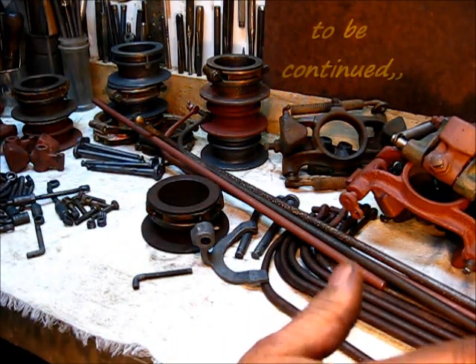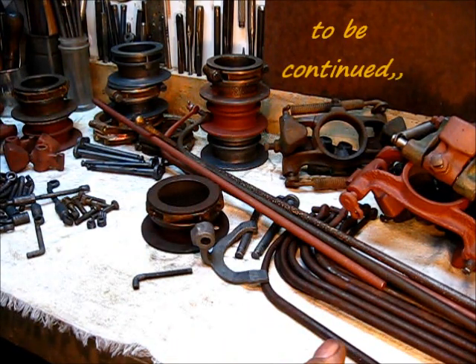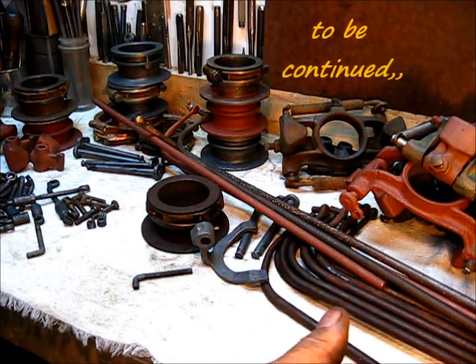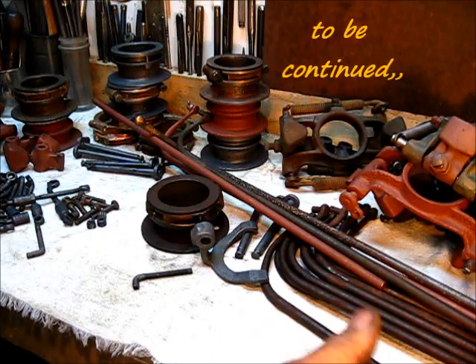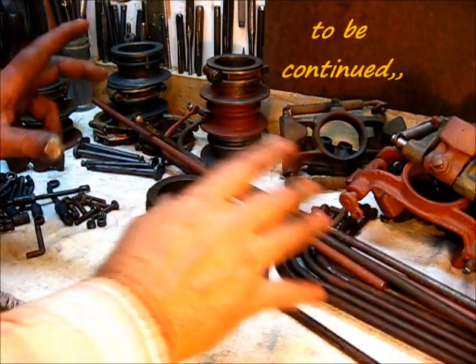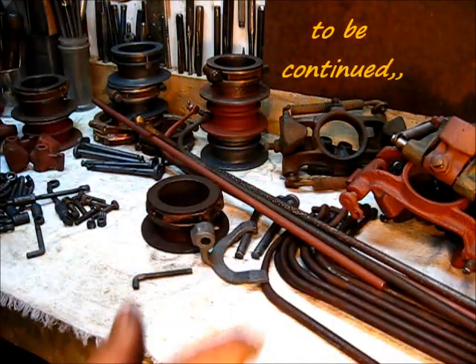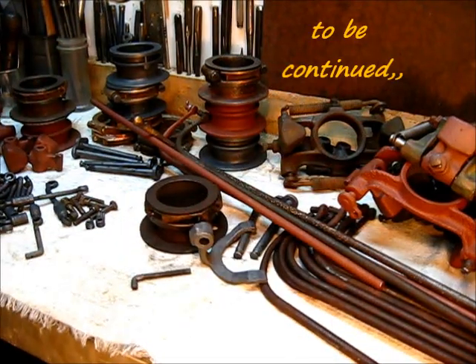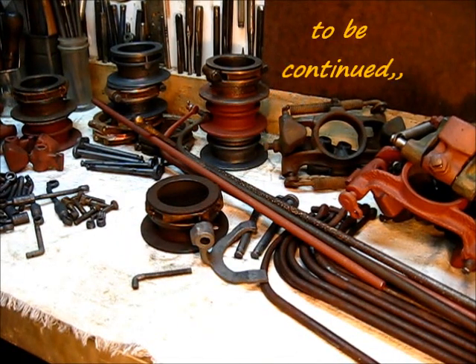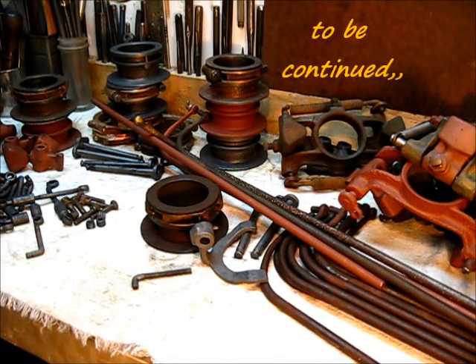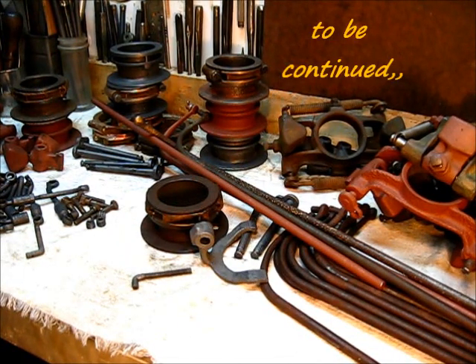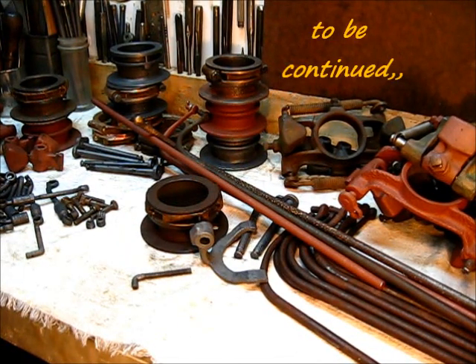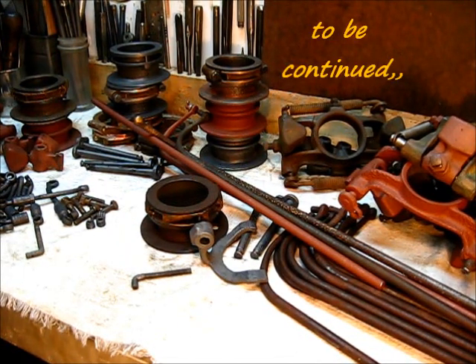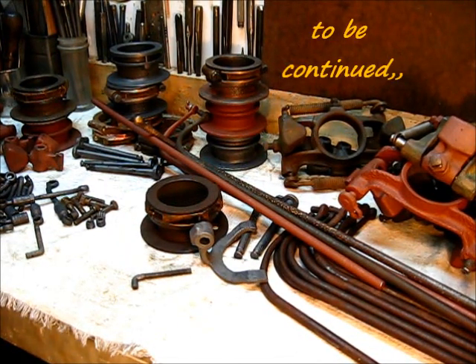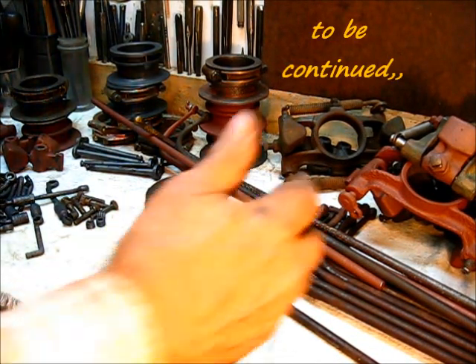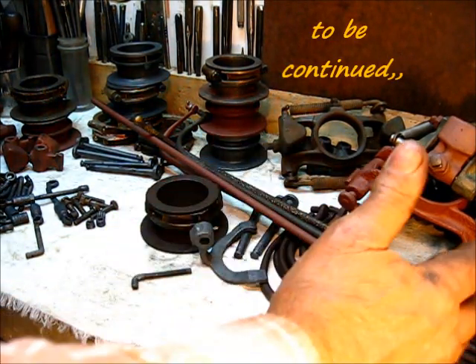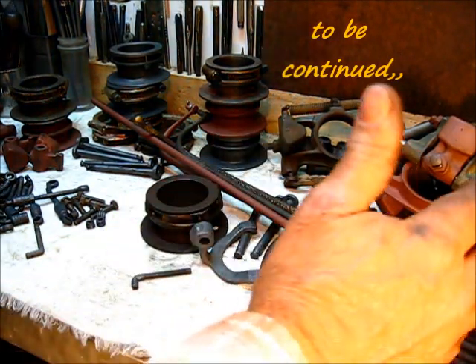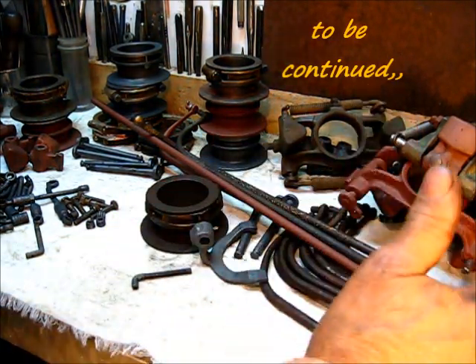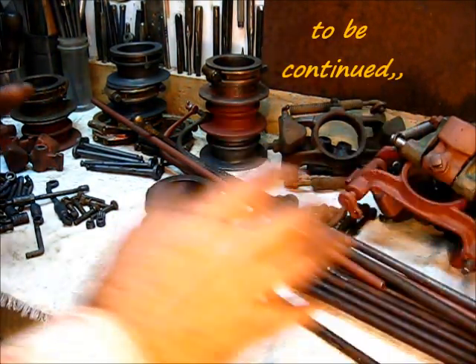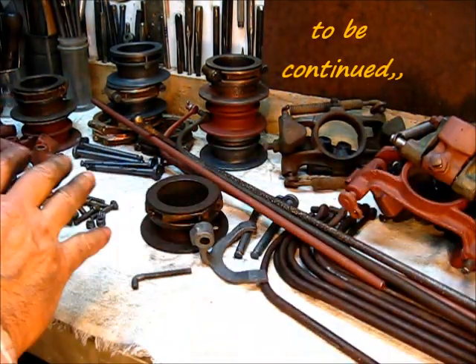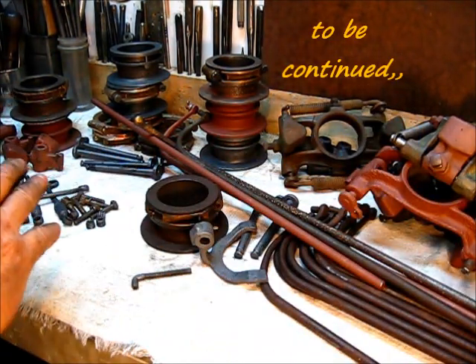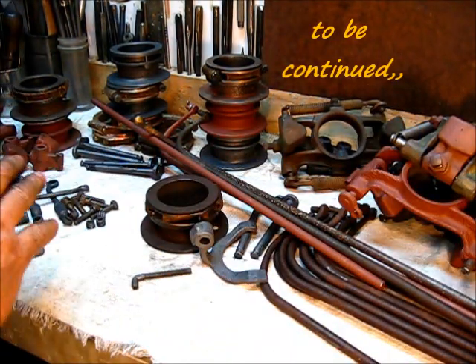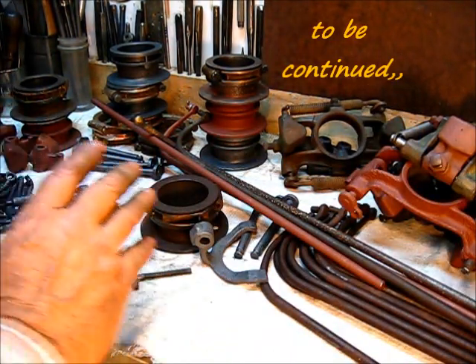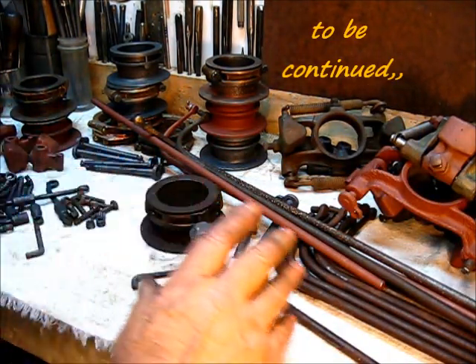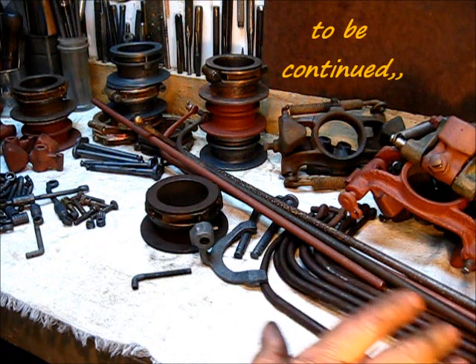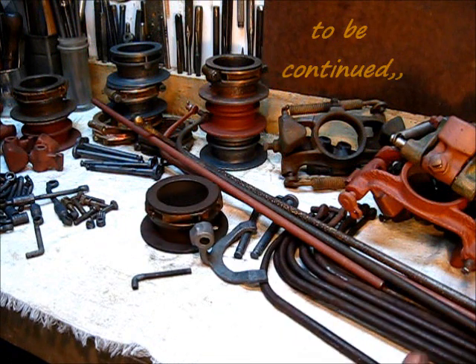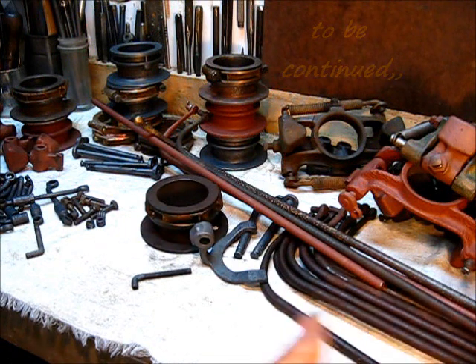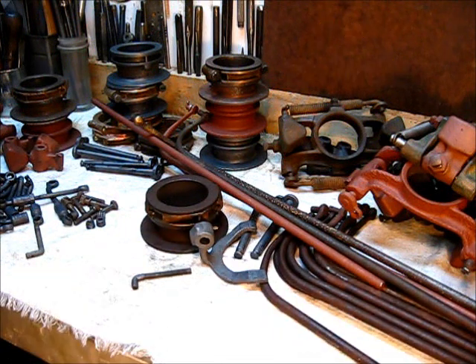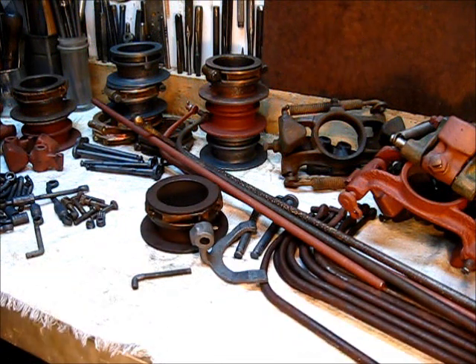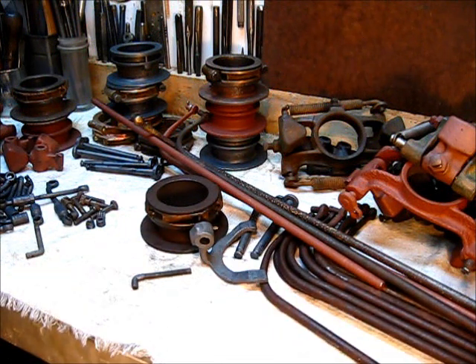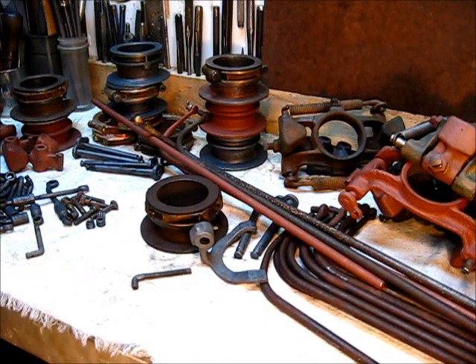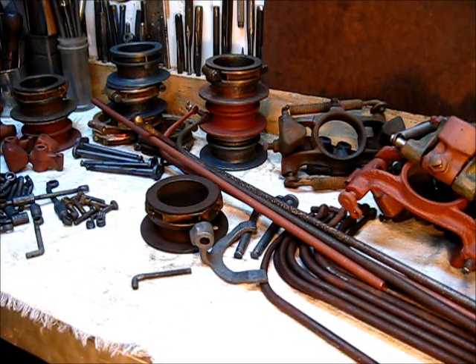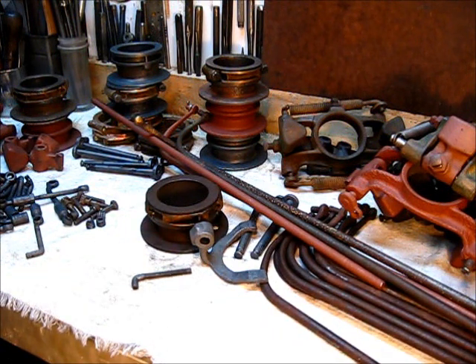I'm going to clean off the workbench and we'll do some machine work and lay out a complete governor system.